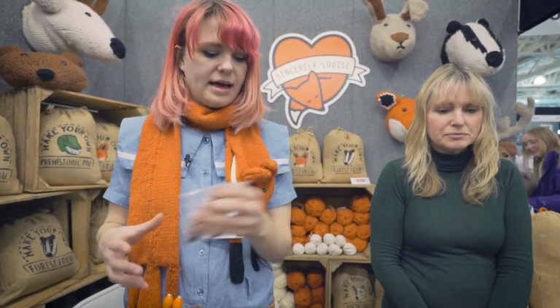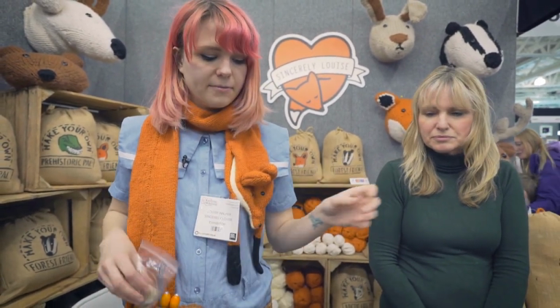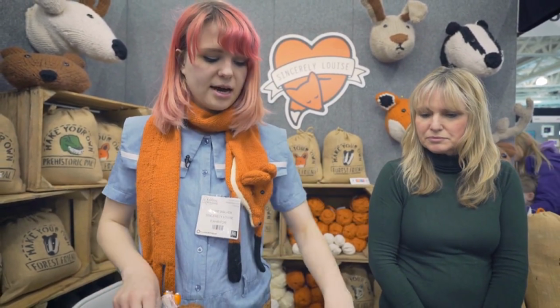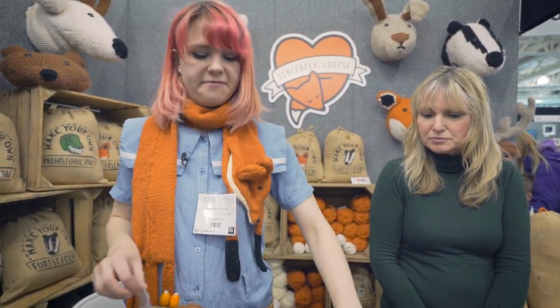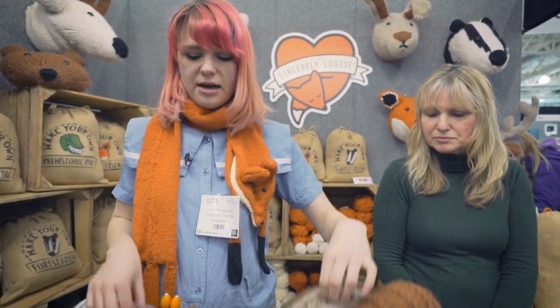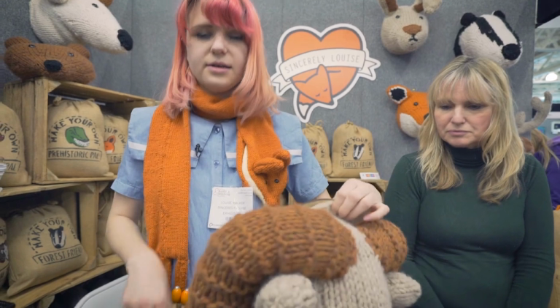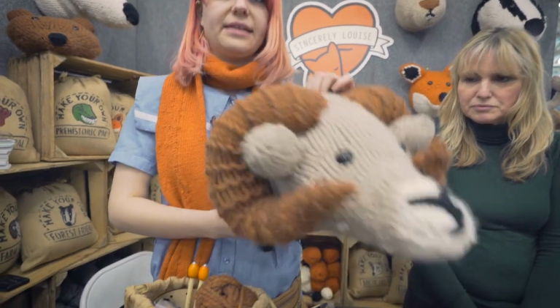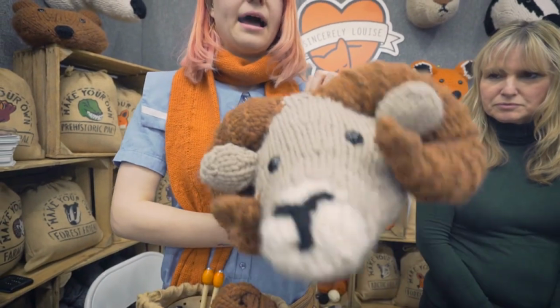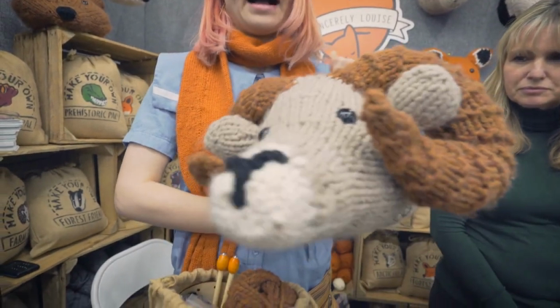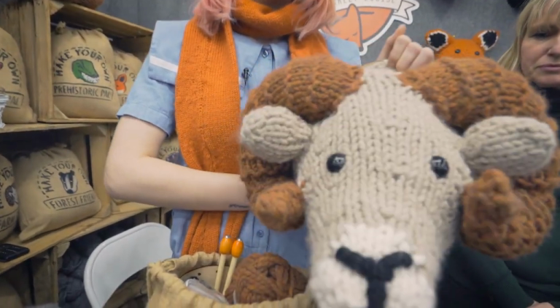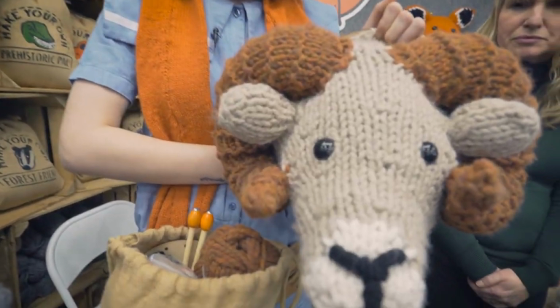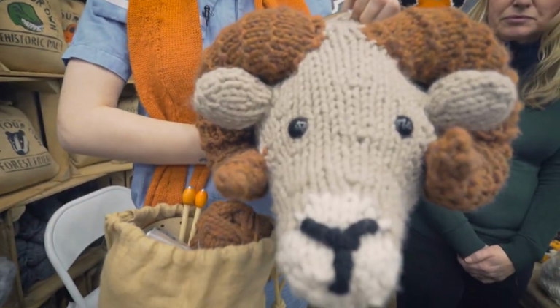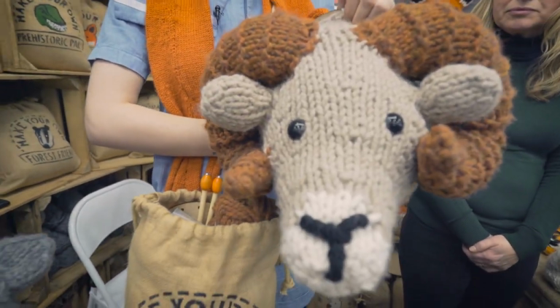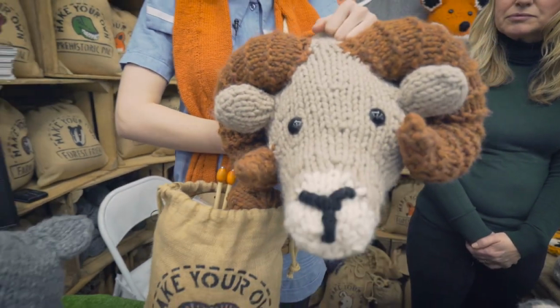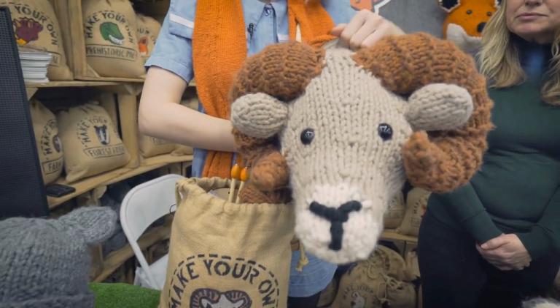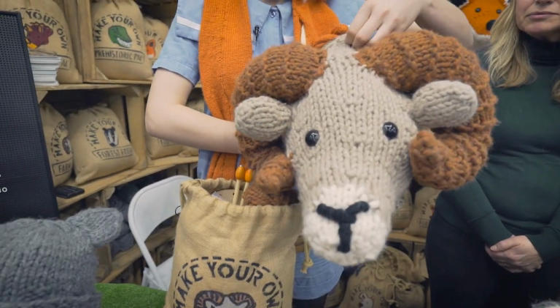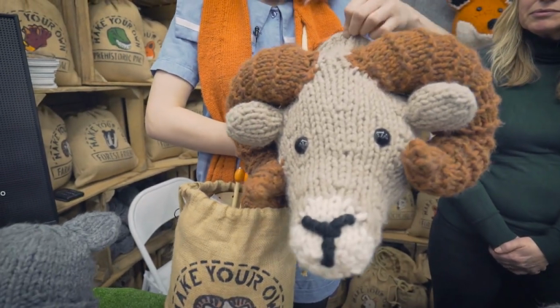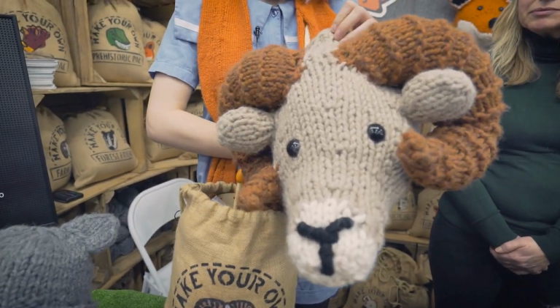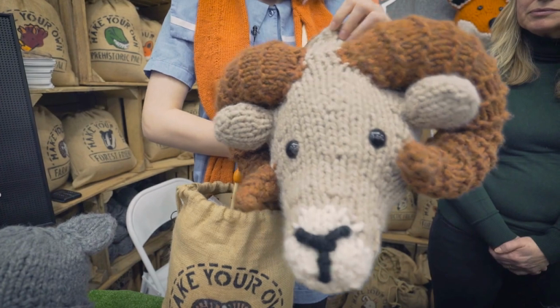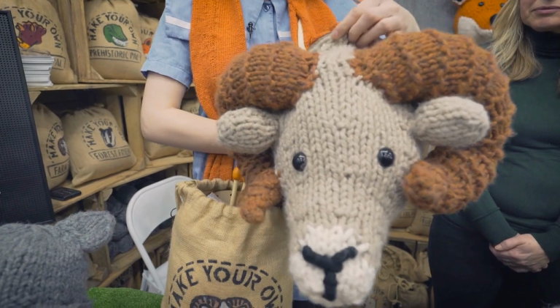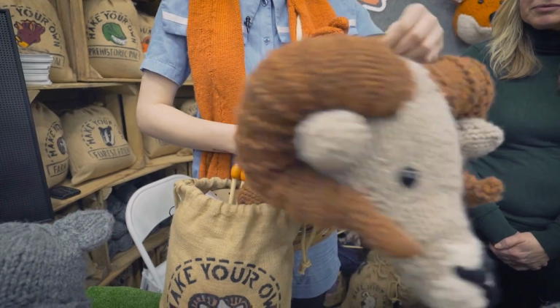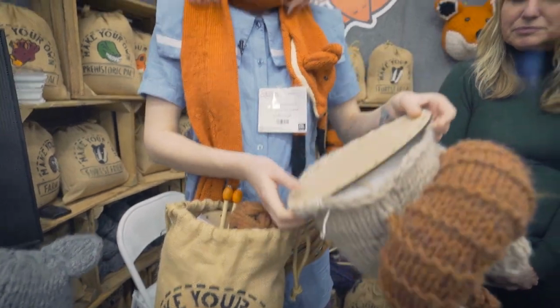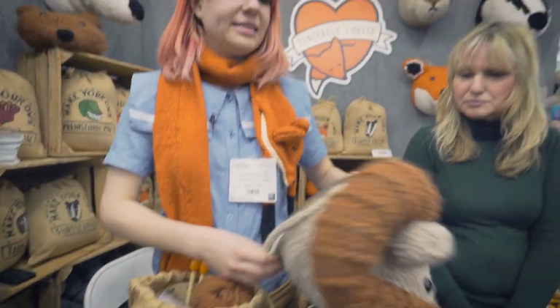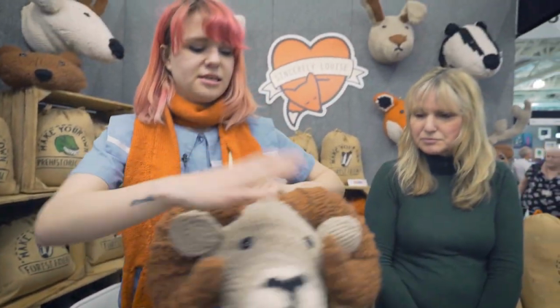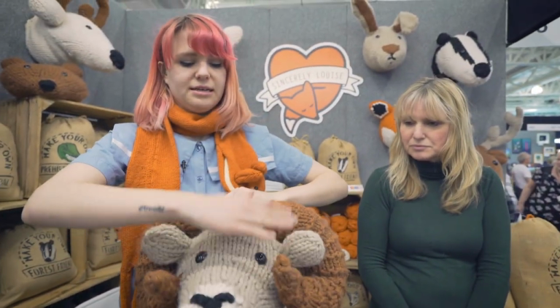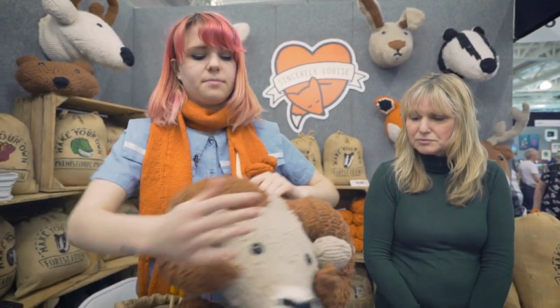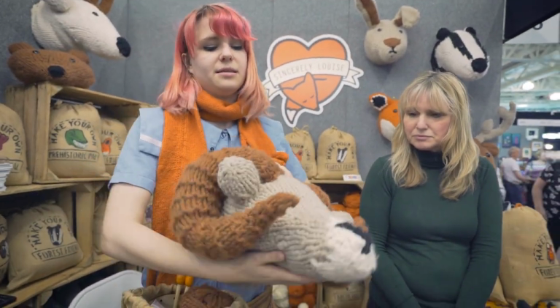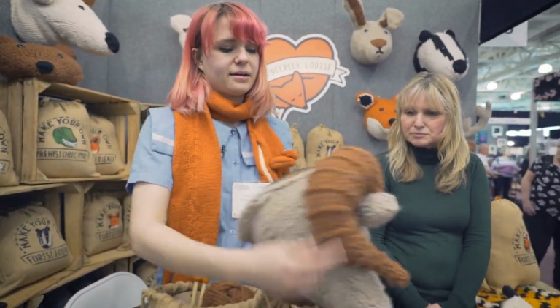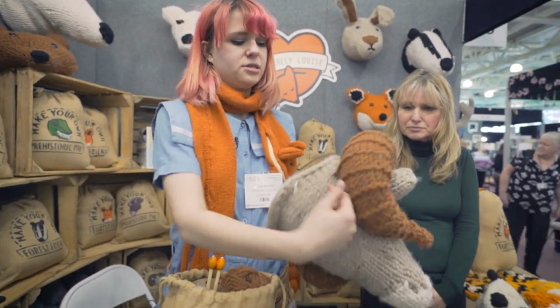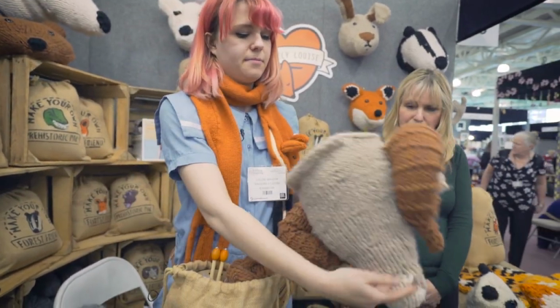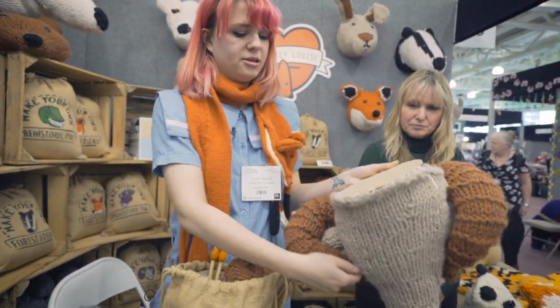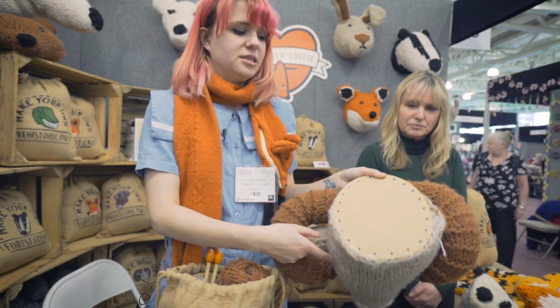They're hung up with a tiny bit of fishing line because they're that light — they'll hang on a nail or a drawing pin, but I do not recommend that for your home. Once they're knitted you knit the top, you knit the back, and you sew them up with a mattress stitch.